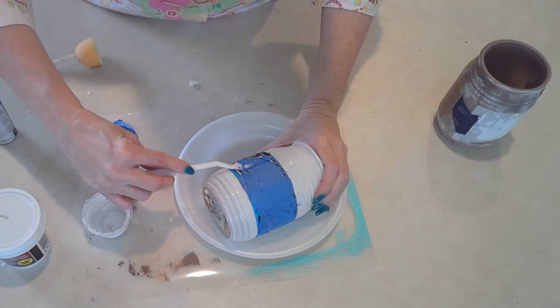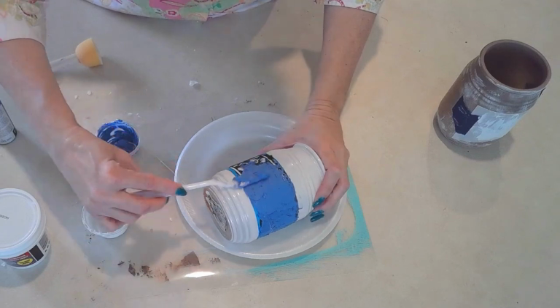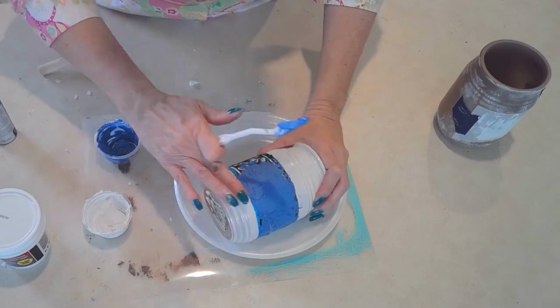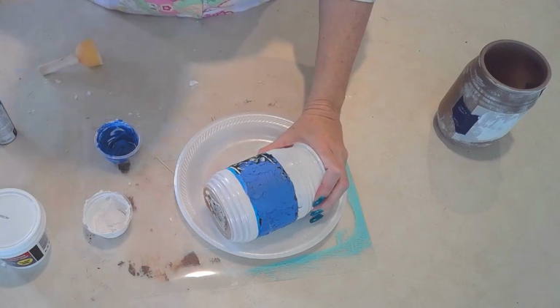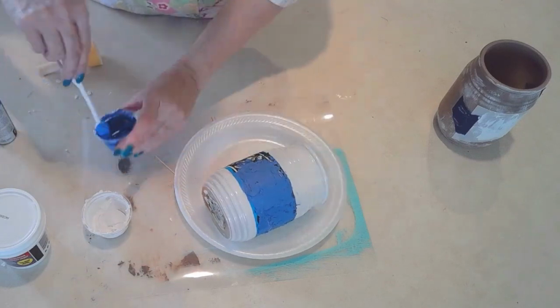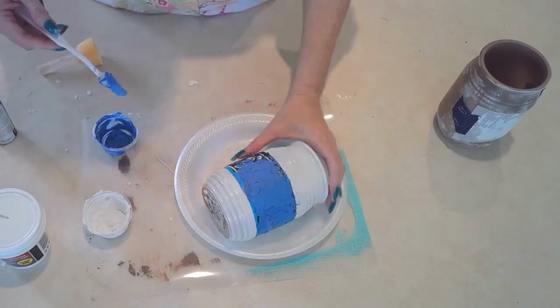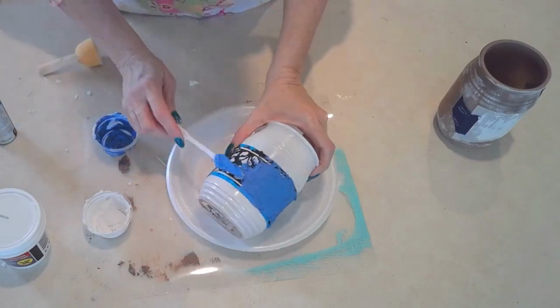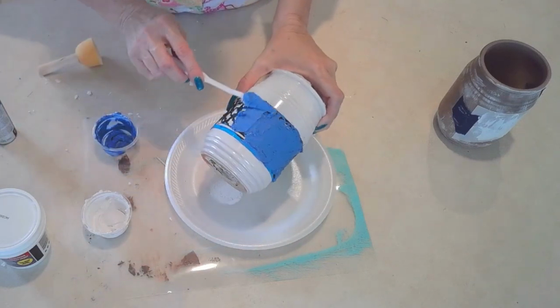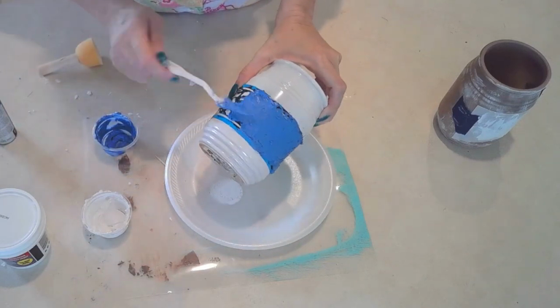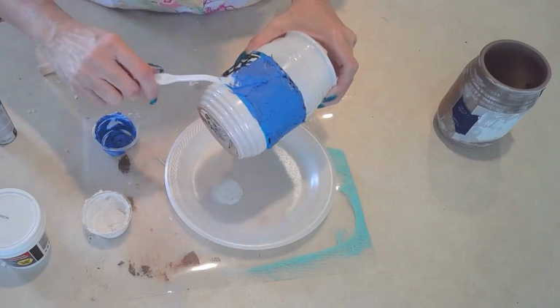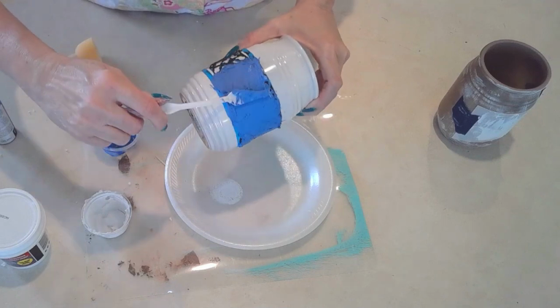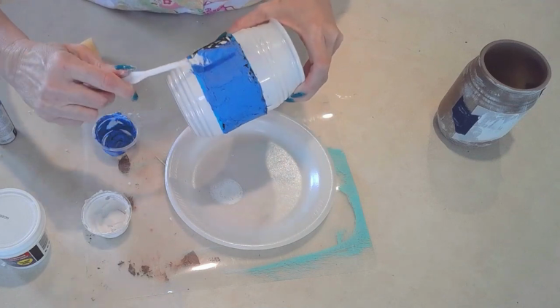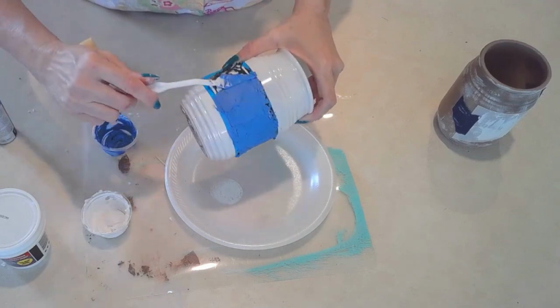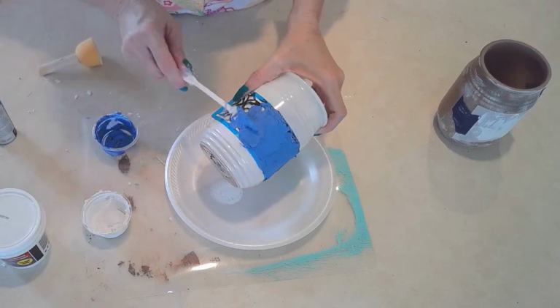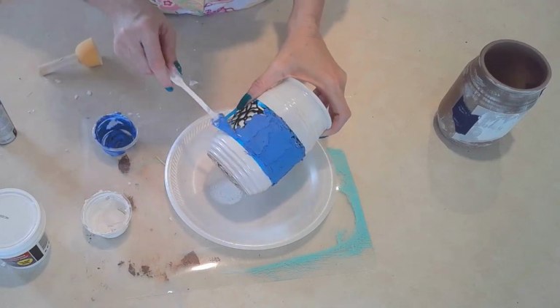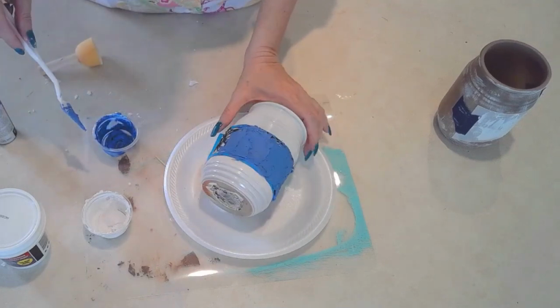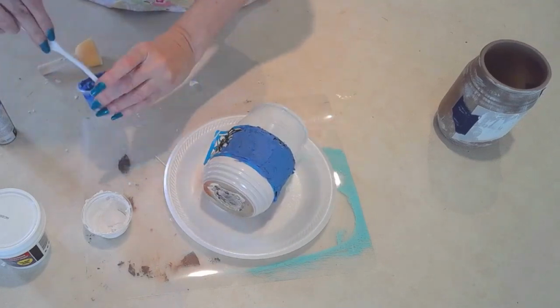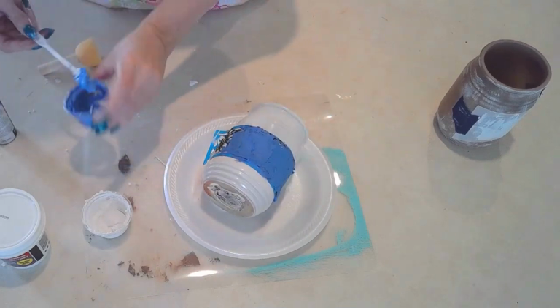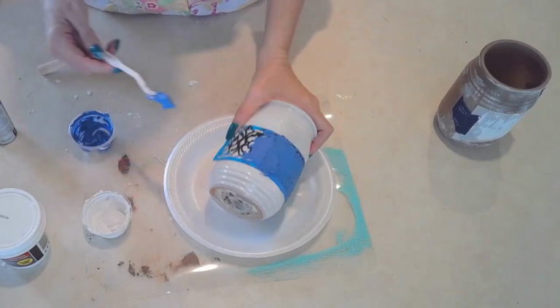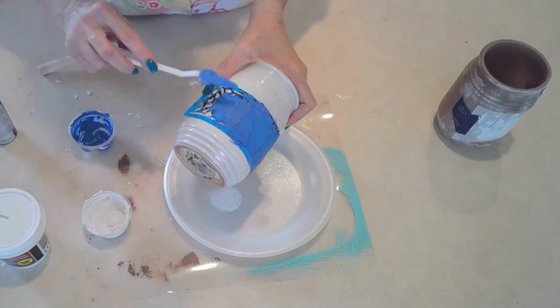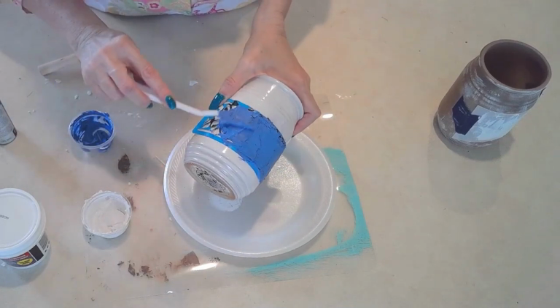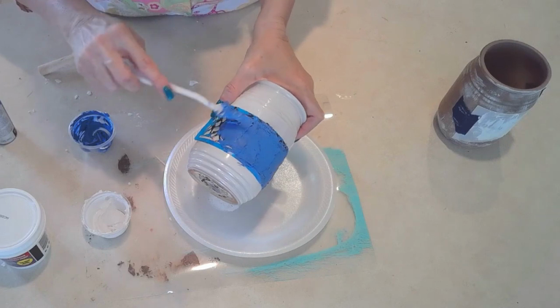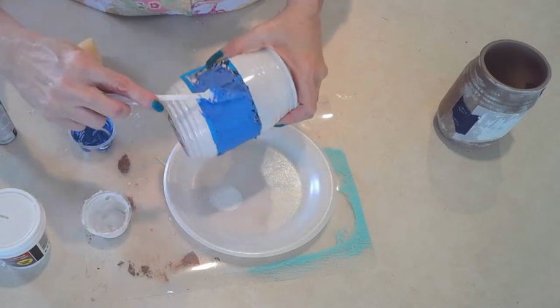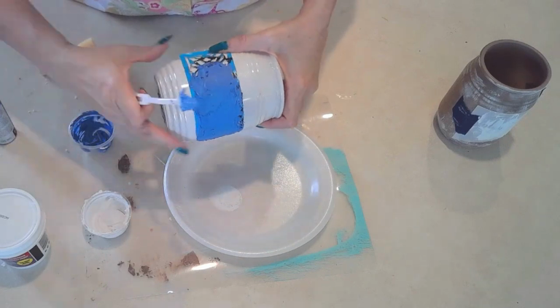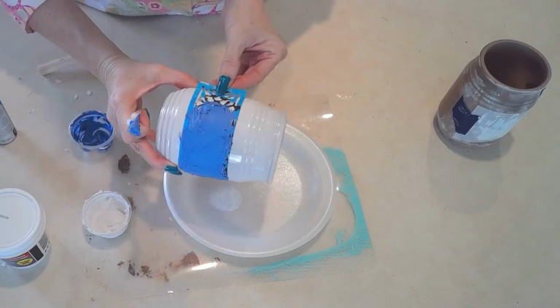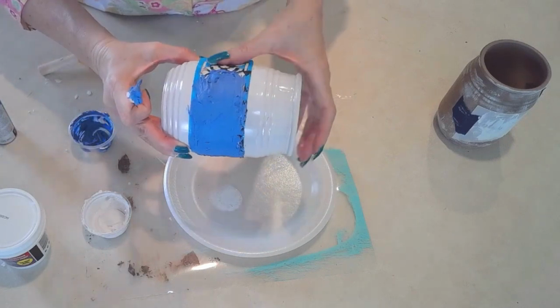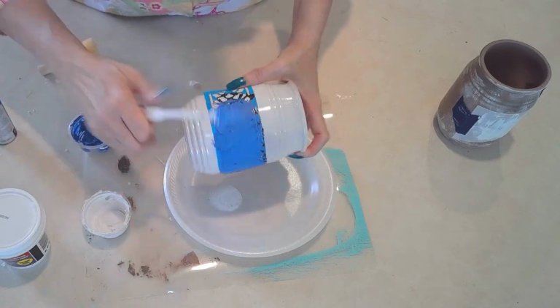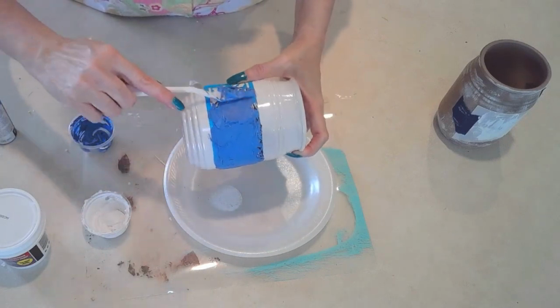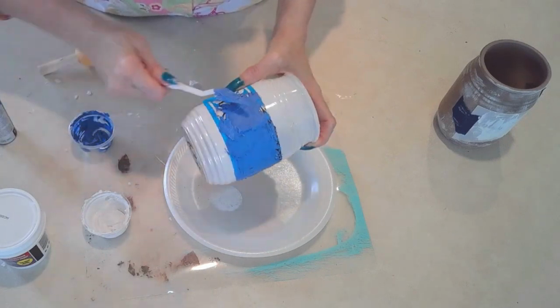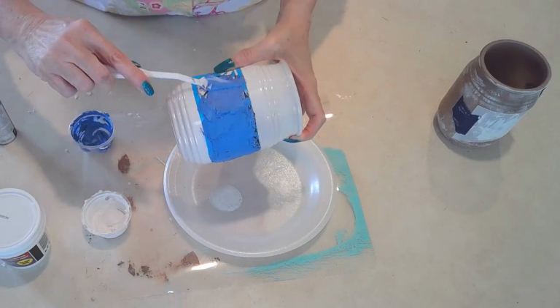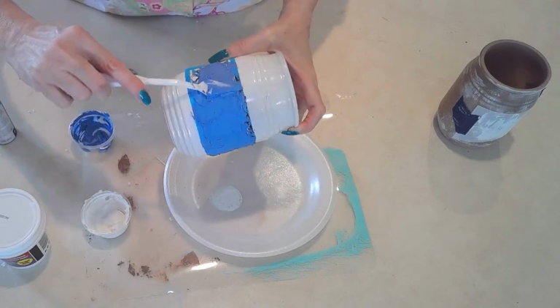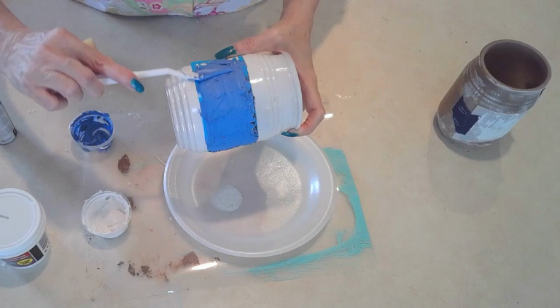Let it dry a little bit before you pull off the tape or the stencil. You don't want to let it dry completely - just let it dry a little bit and let it set. Then you can pull off the stencil to show your latest creation.